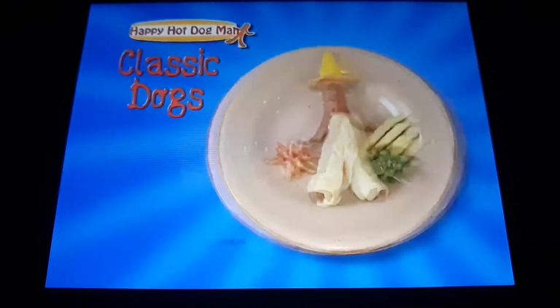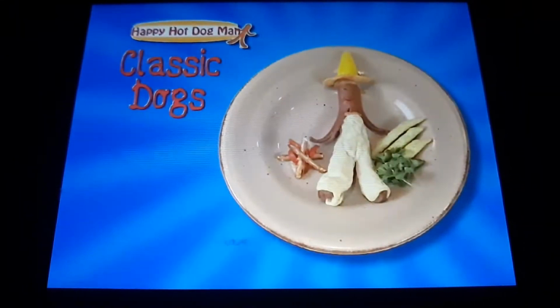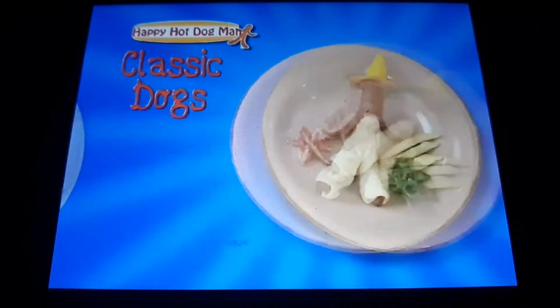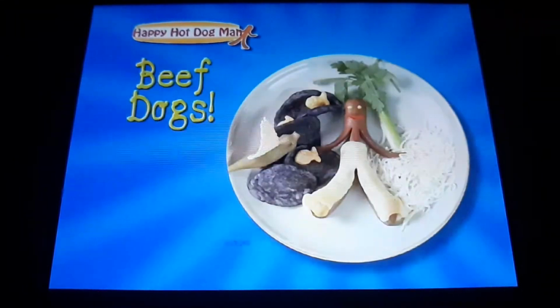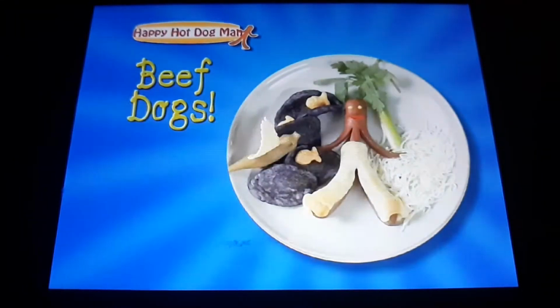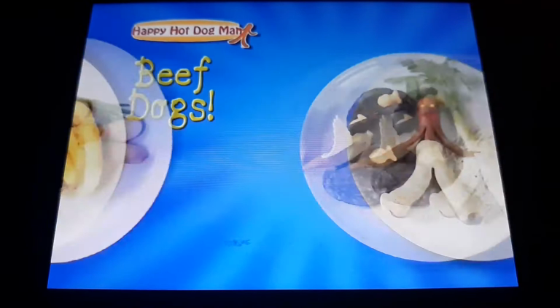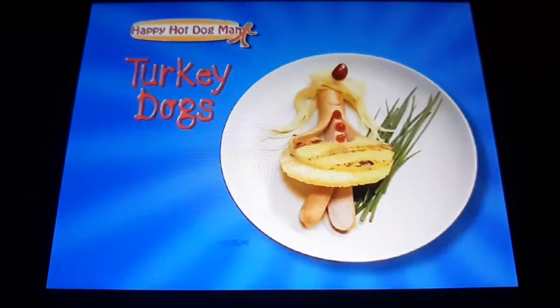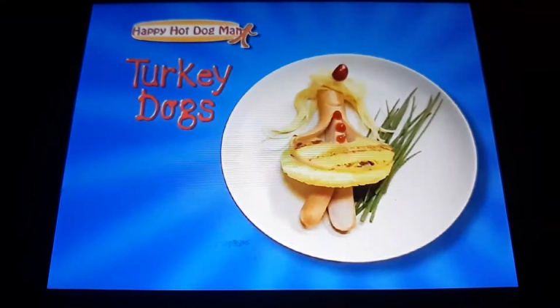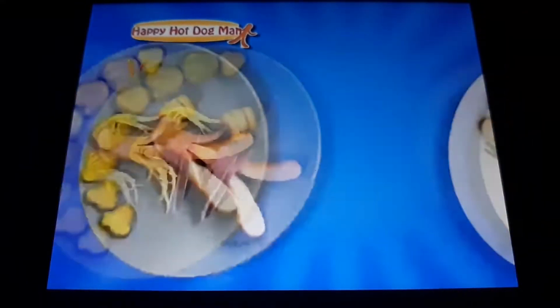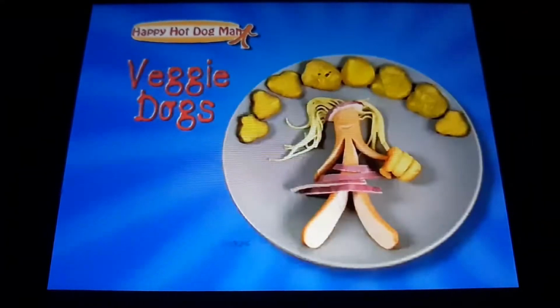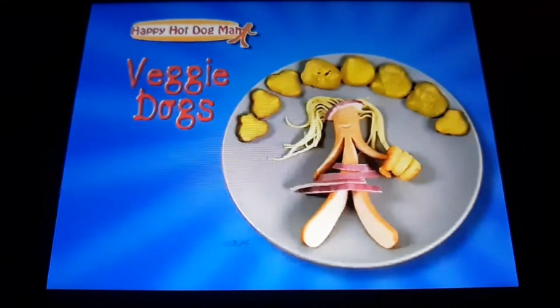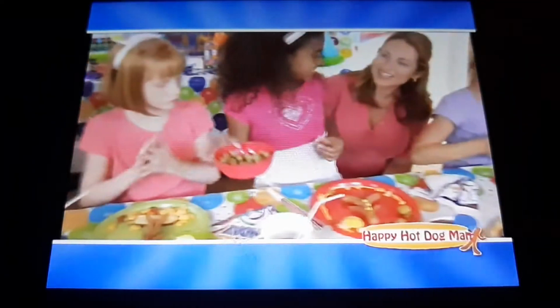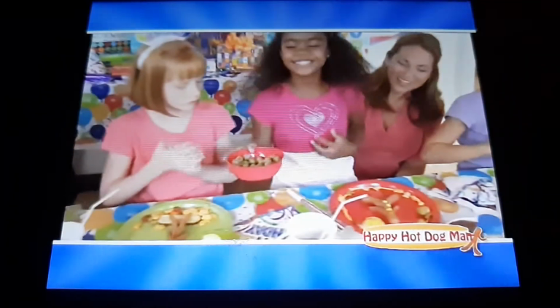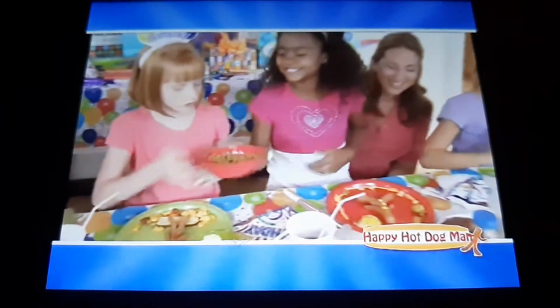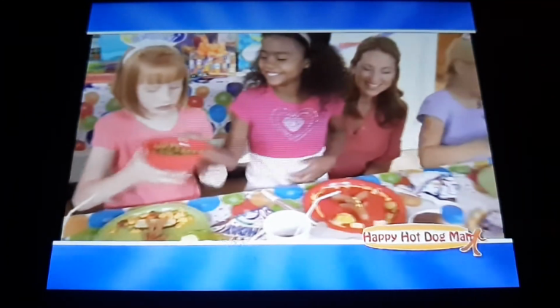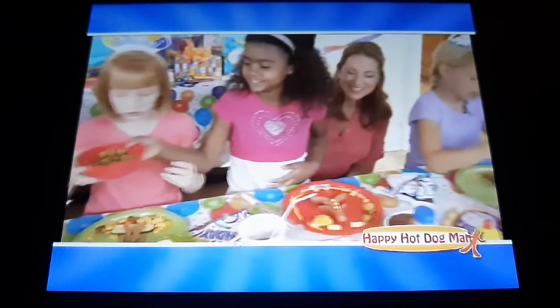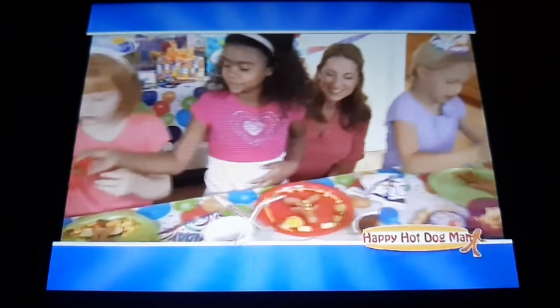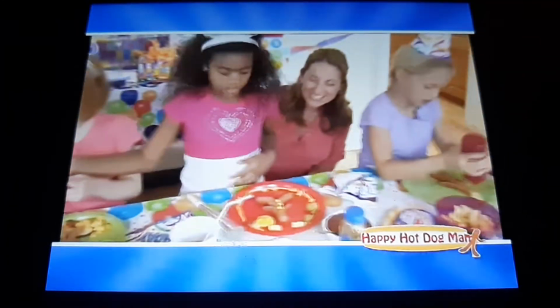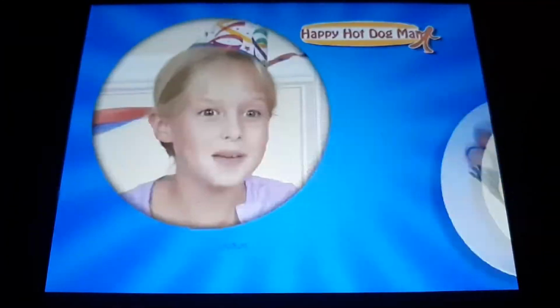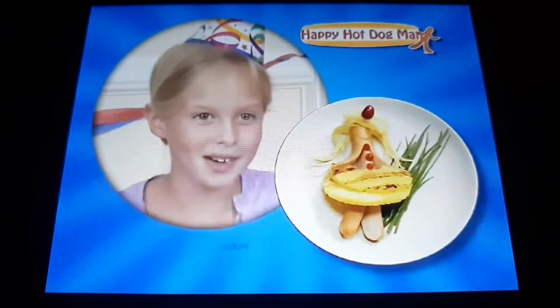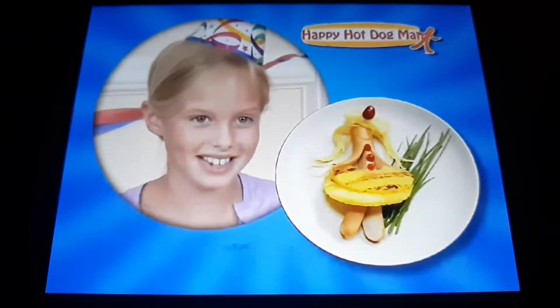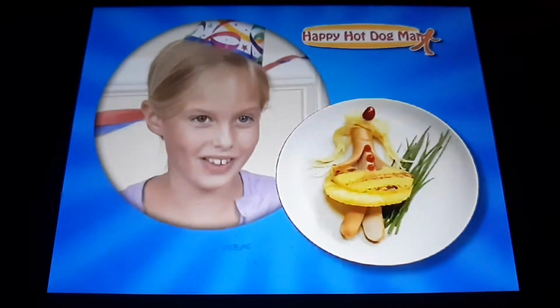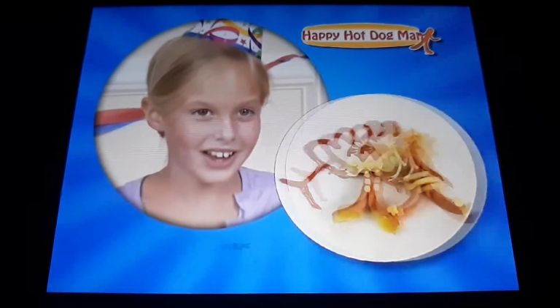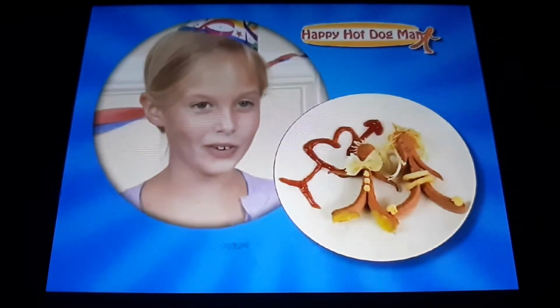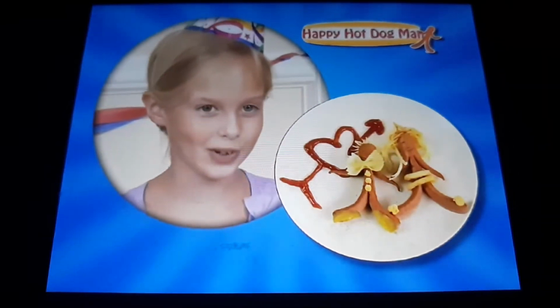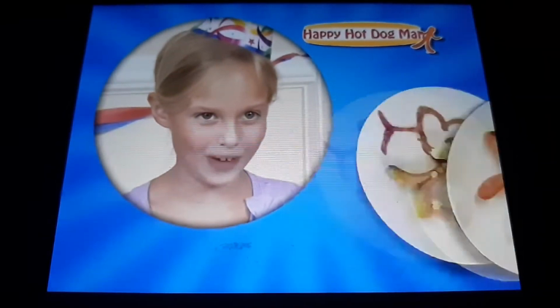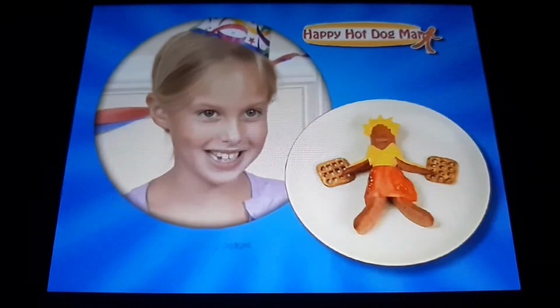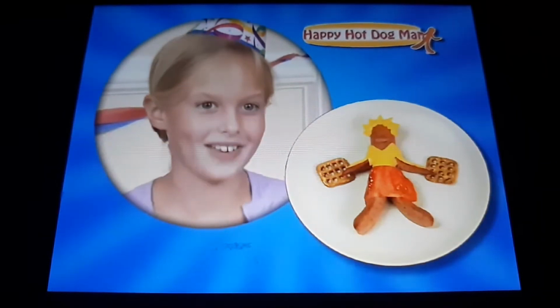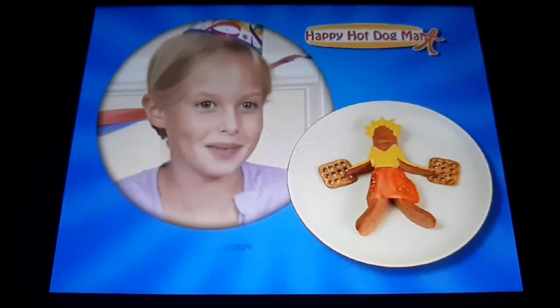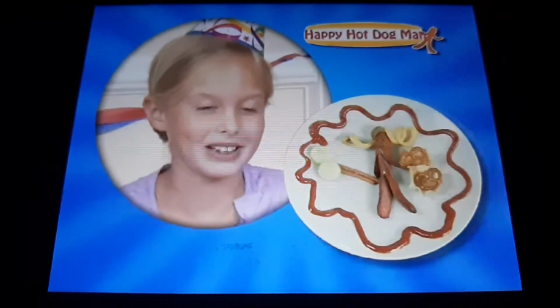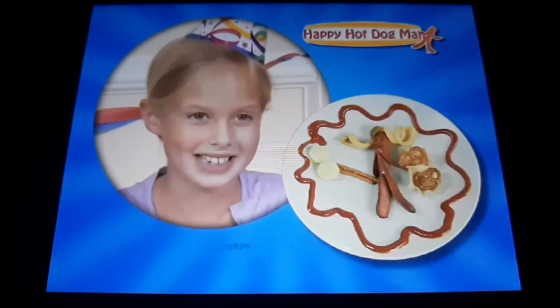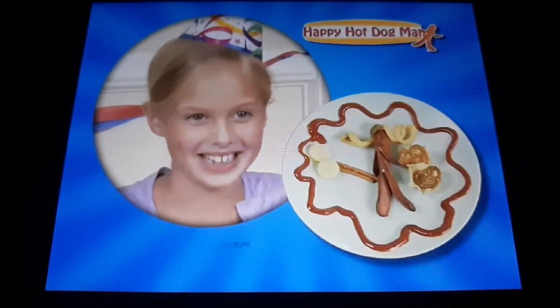Classic dogs, beef dogs, turkey dogs, veggie dogs — the Happy Hot Dog Man does them all. You can make them into little girls or boys and decorate them in clothes and everything.